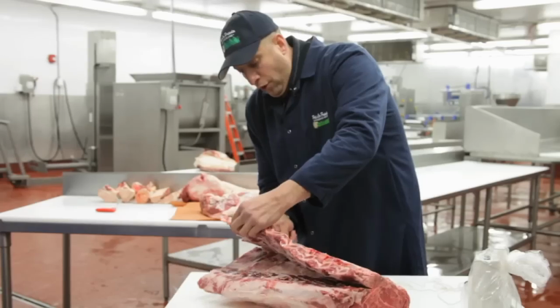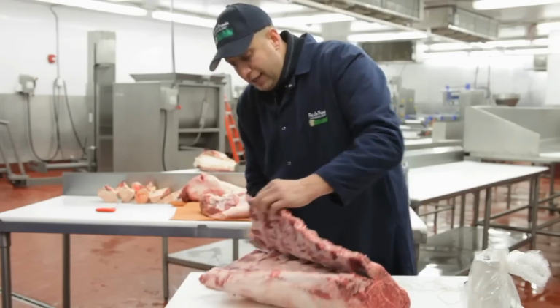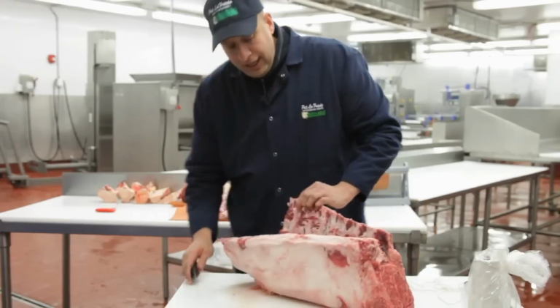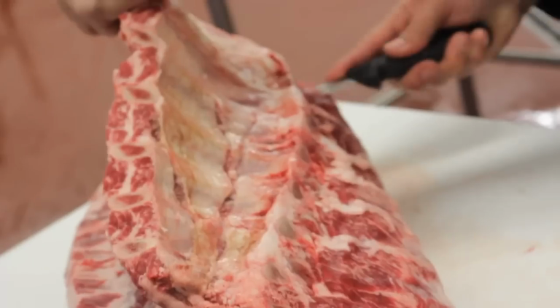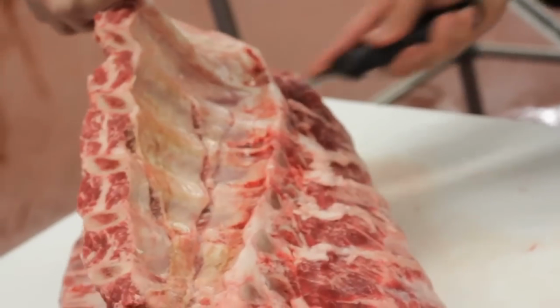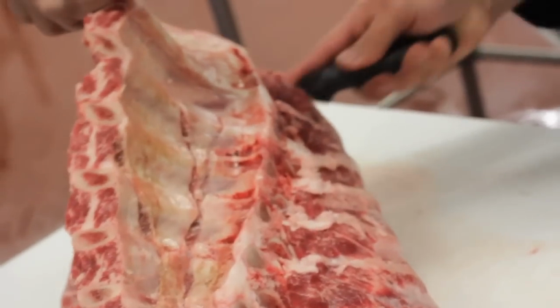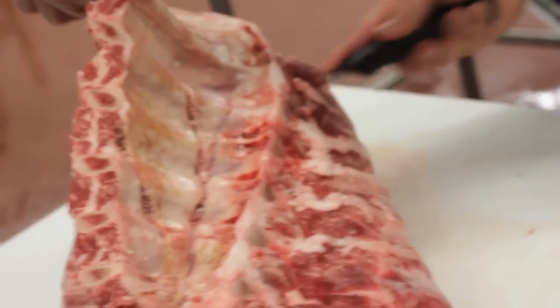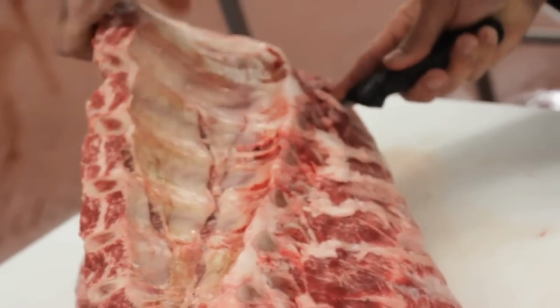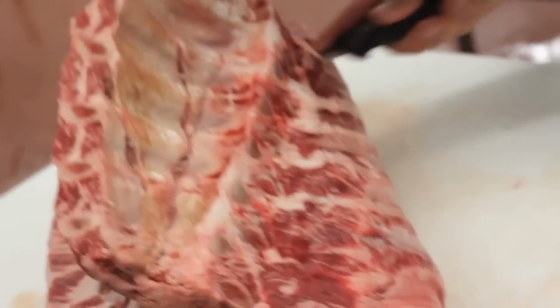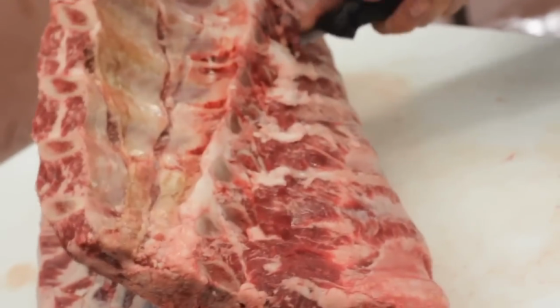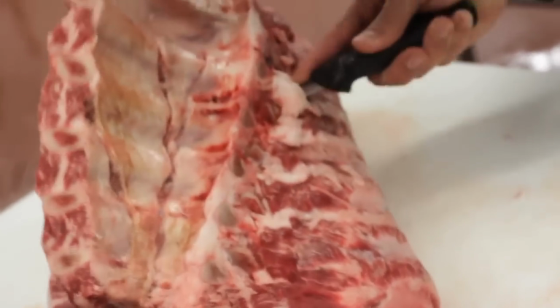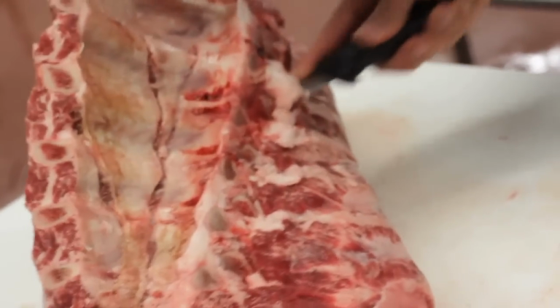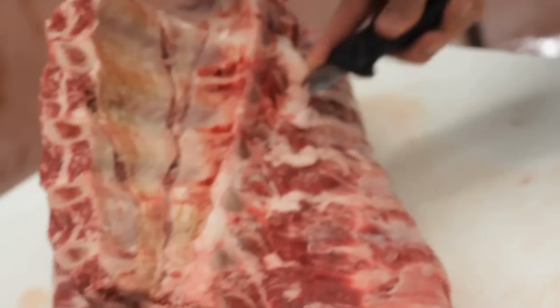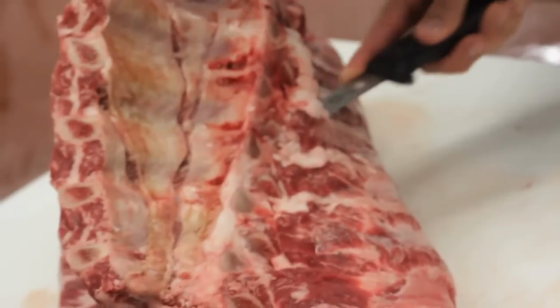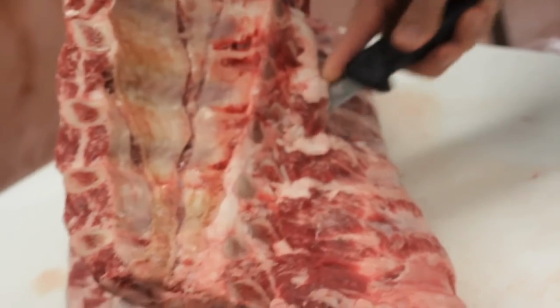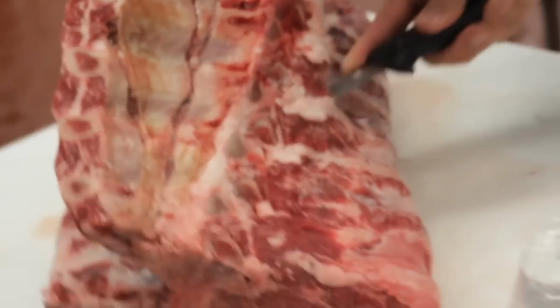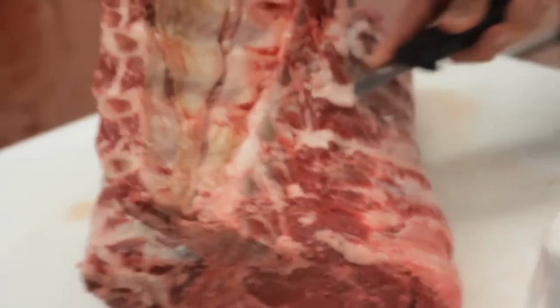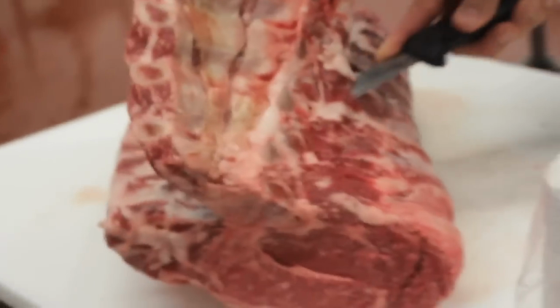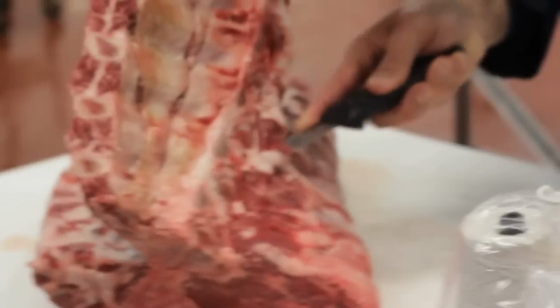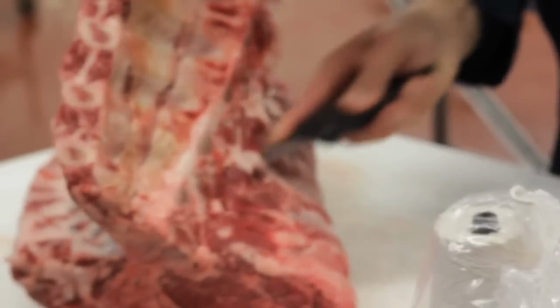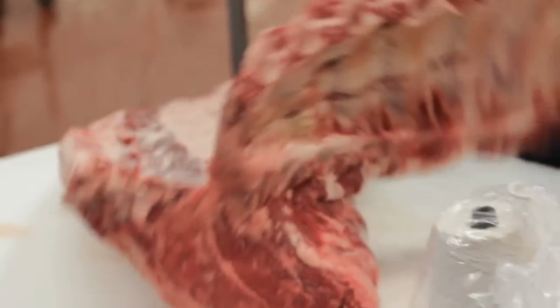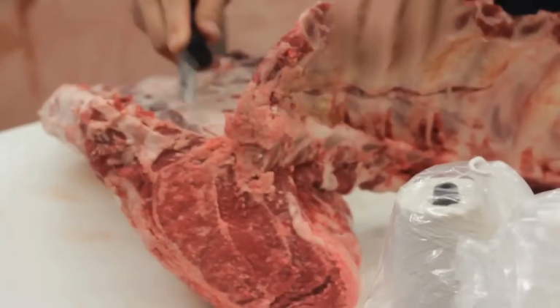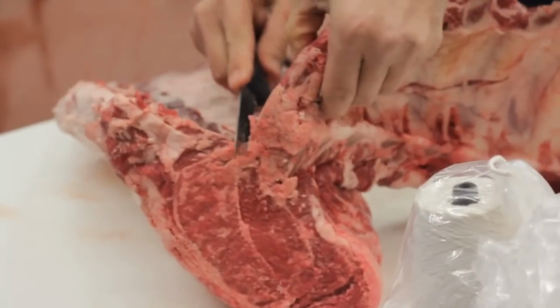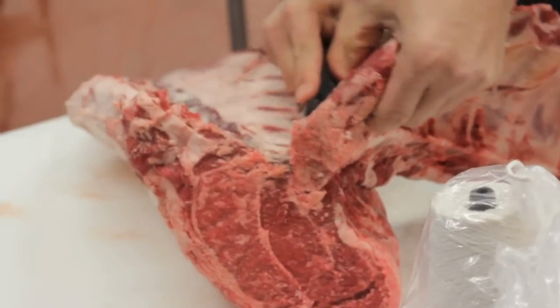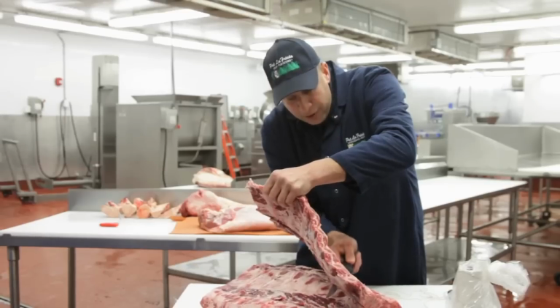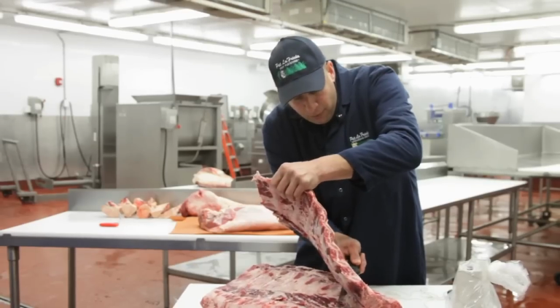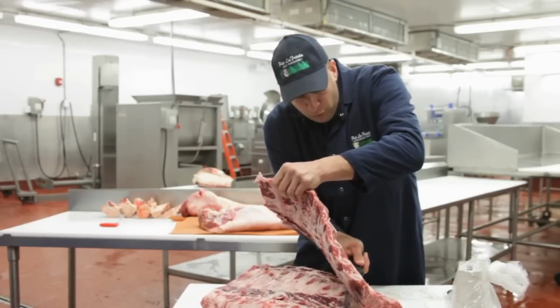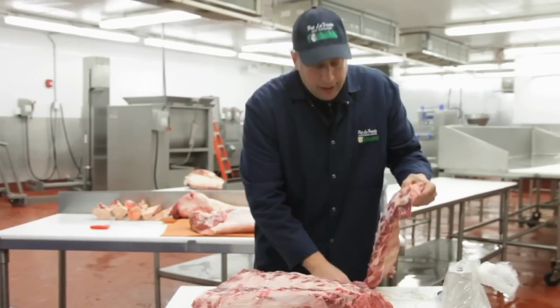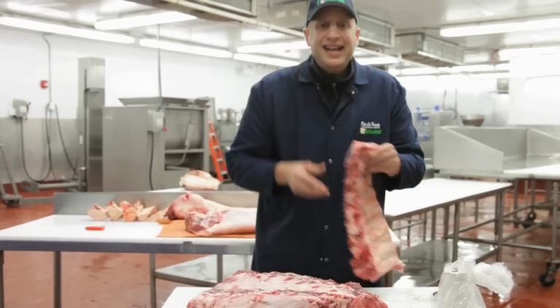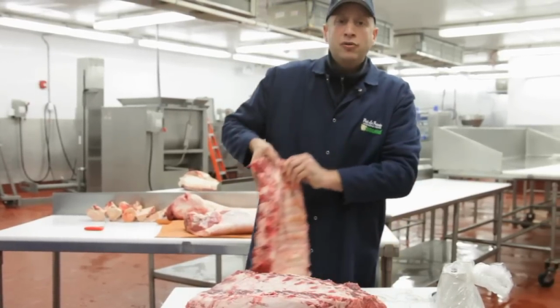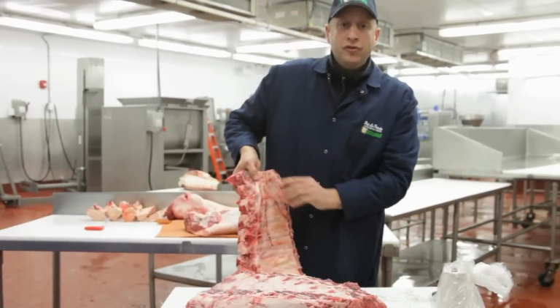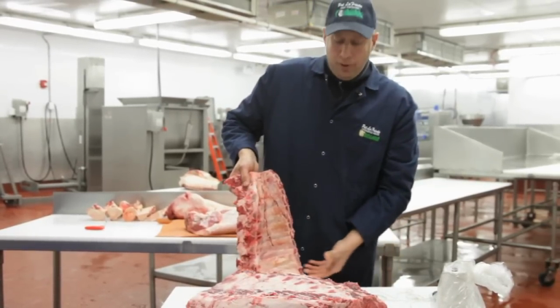Once we get down to the end where it's nearly off, the rib bone towards the chine bone takes an extreme left turn. Peel that rib back, and then change the direction of our knife to go right across the top of those bones, right where the chine bone was removed. And that's how you remove the rib bones.